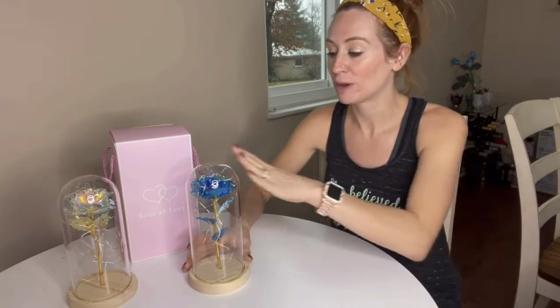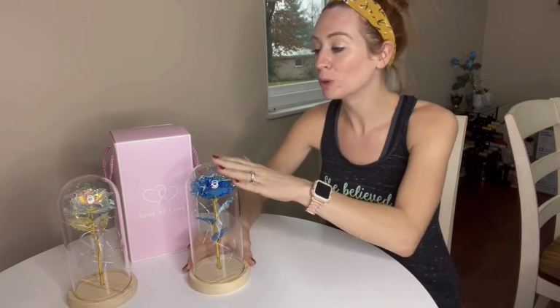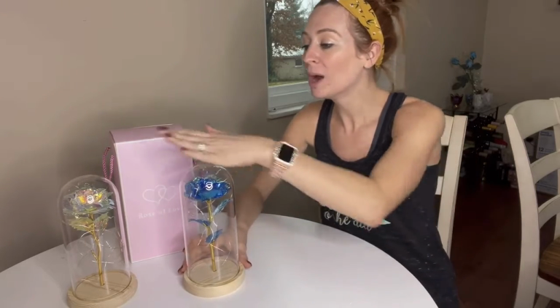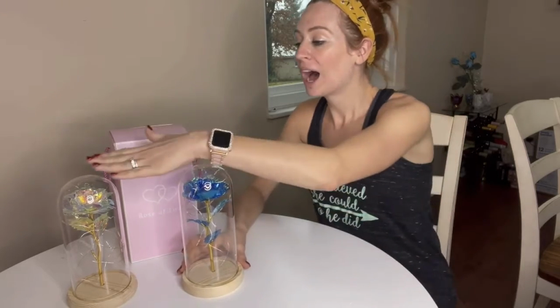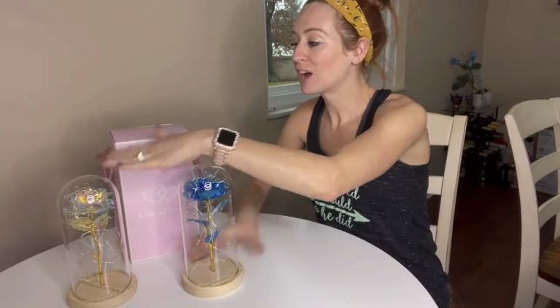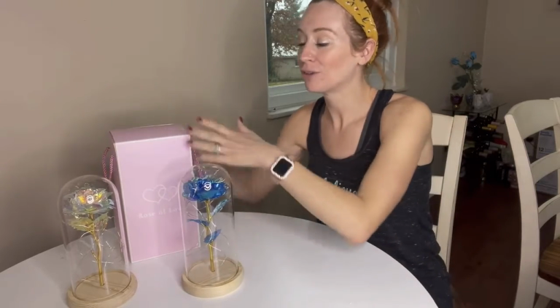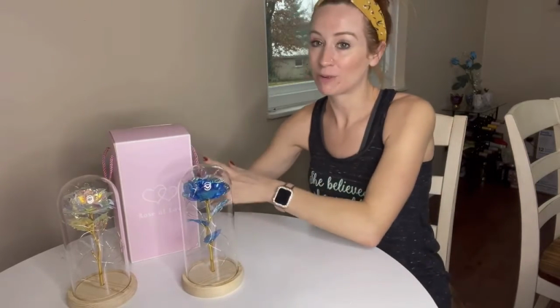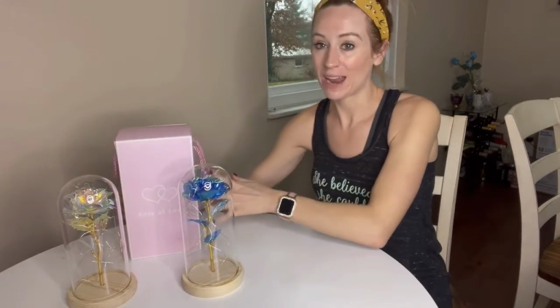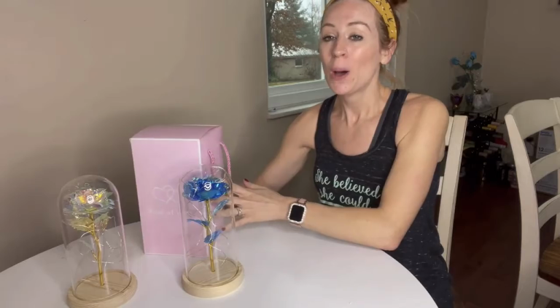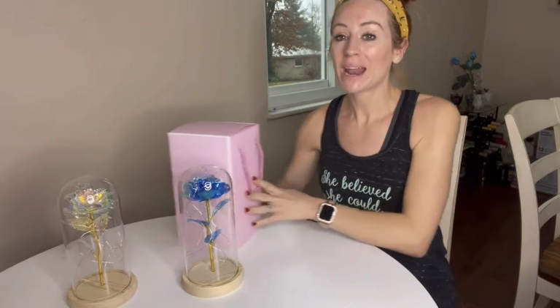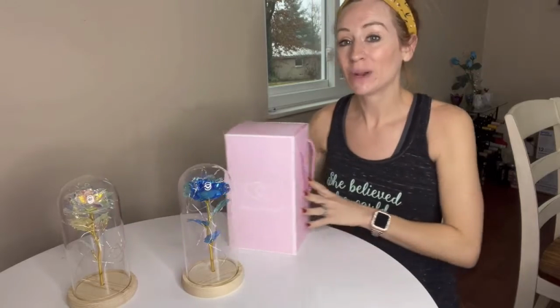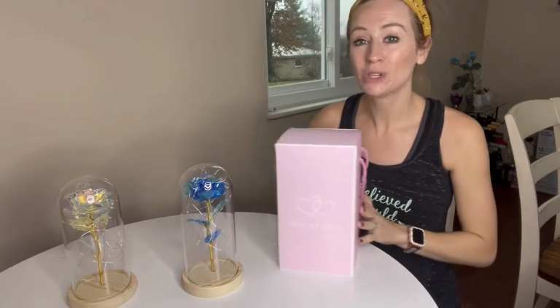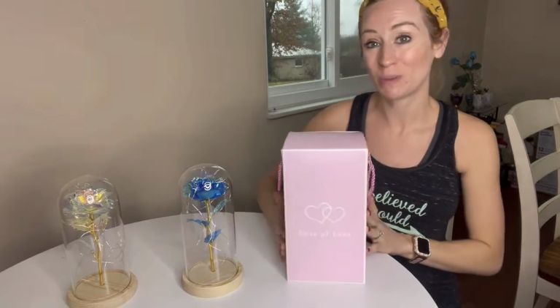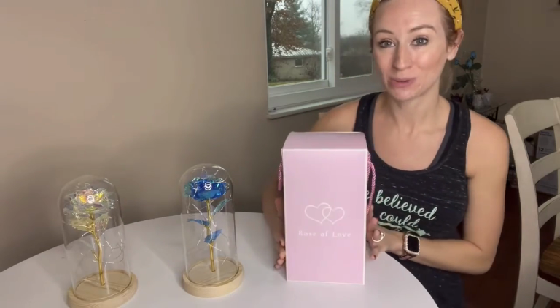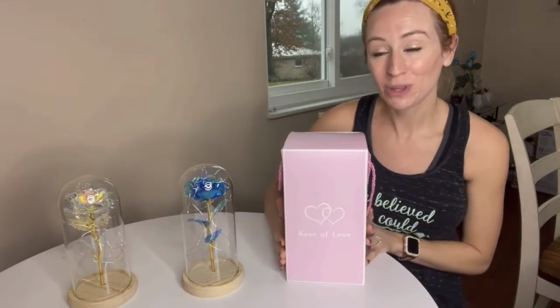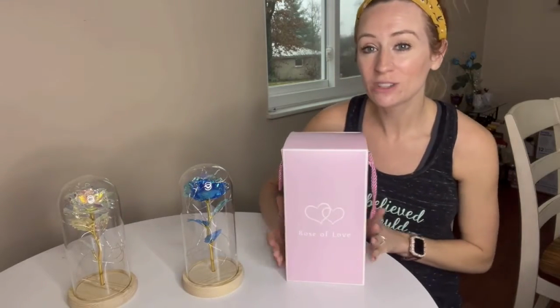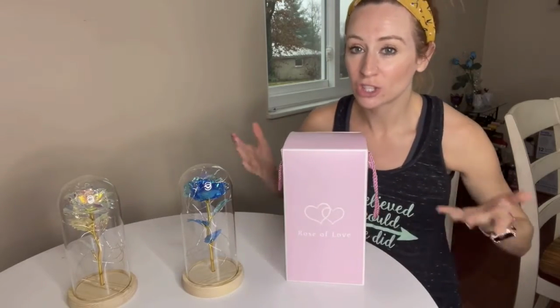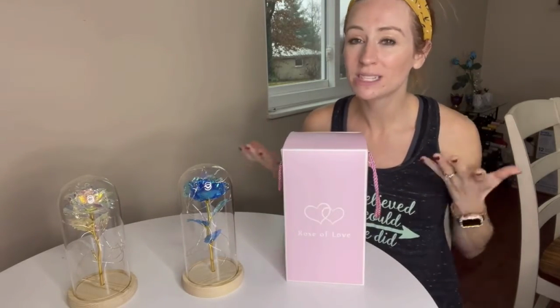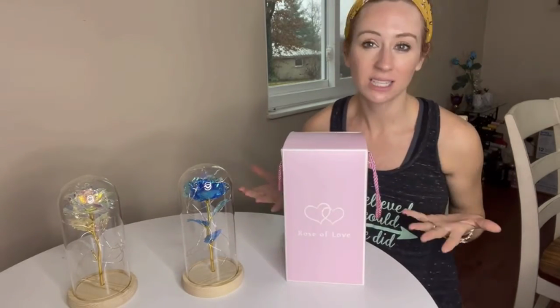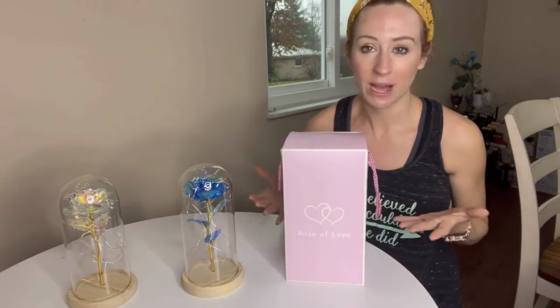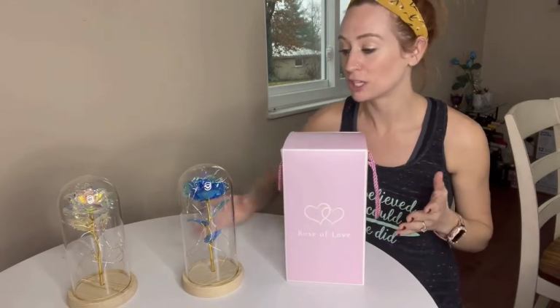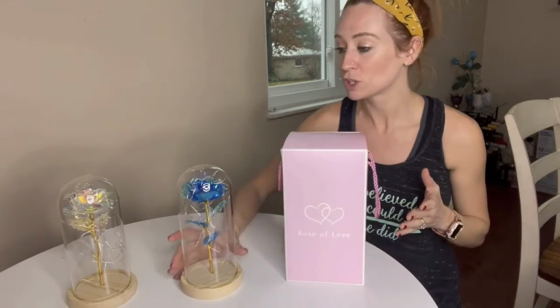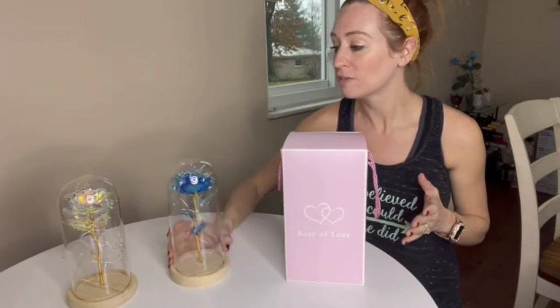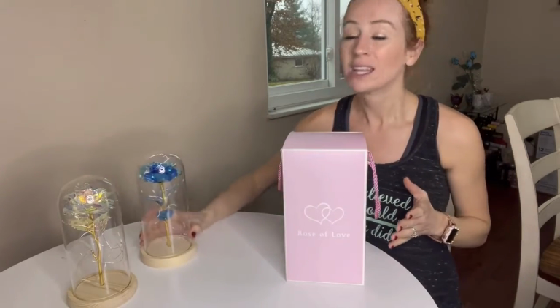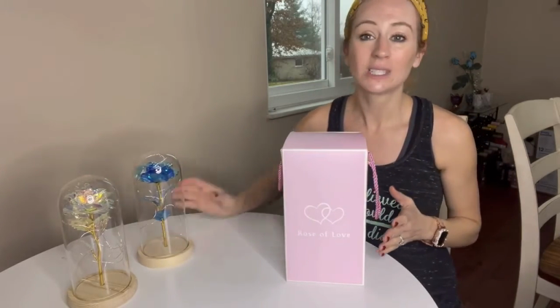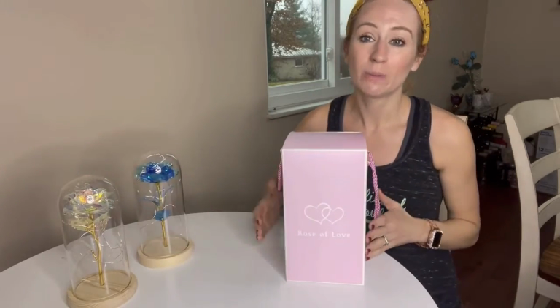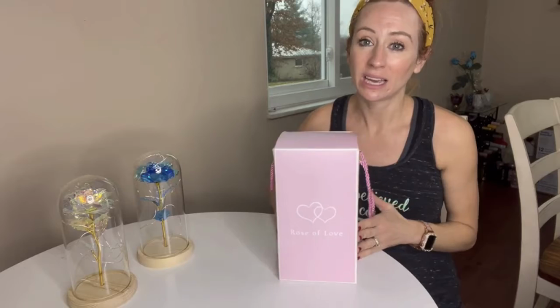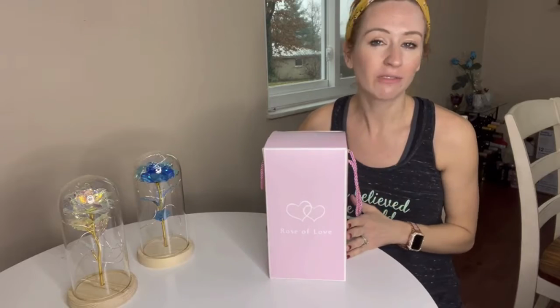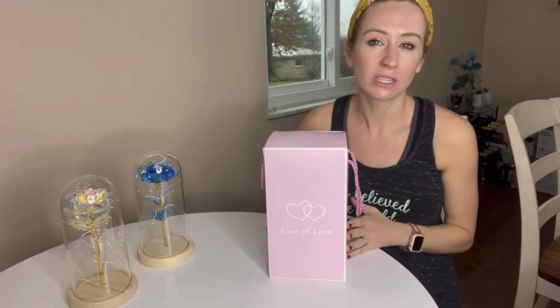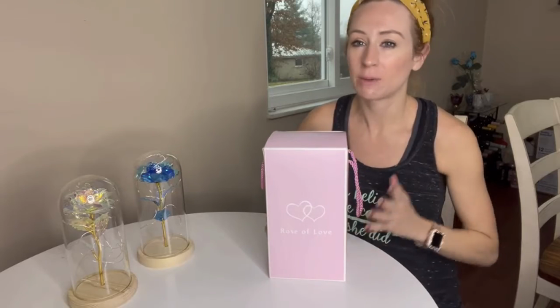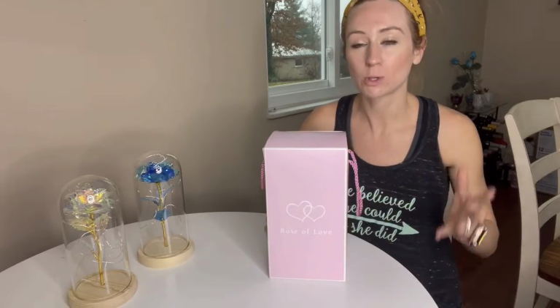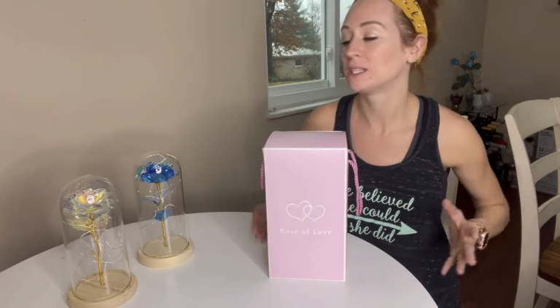So I have the blue, I have a colorful, and I have a red. I wanted to open this one with you guys just so you can see the packaging, especially if this is going to be a gift. I feel like that's going to be absolutely amazing.